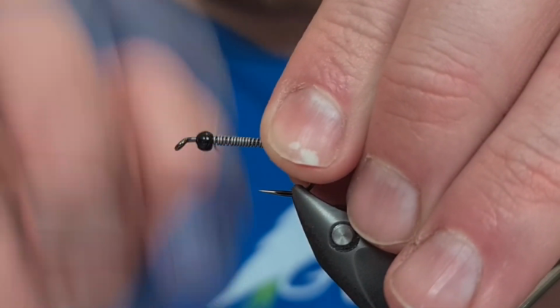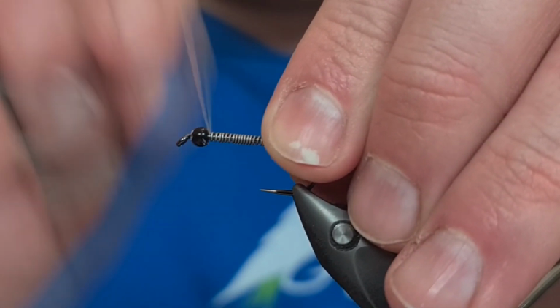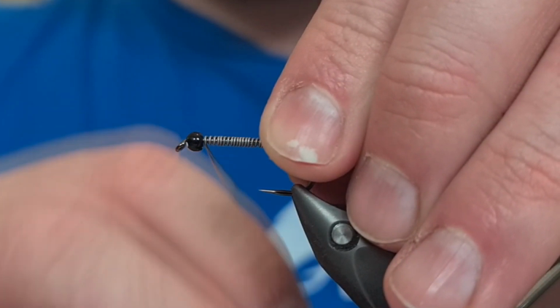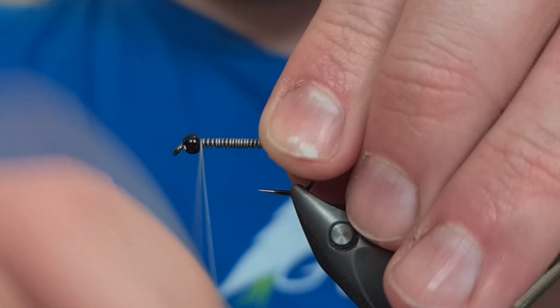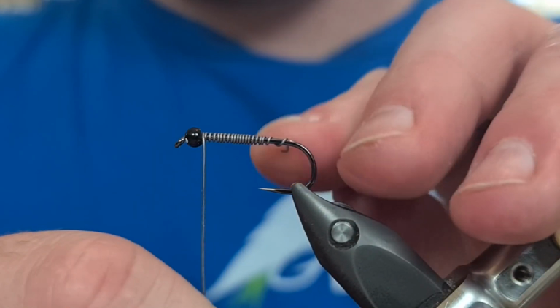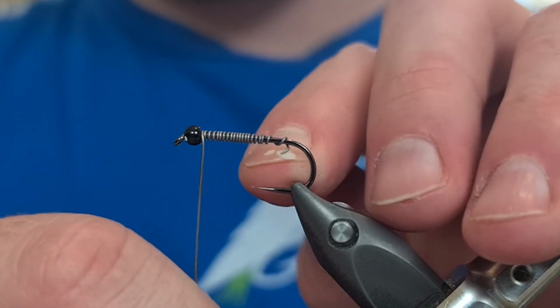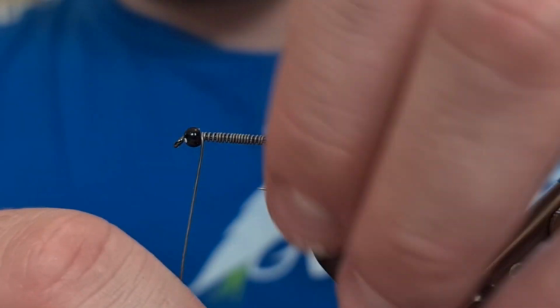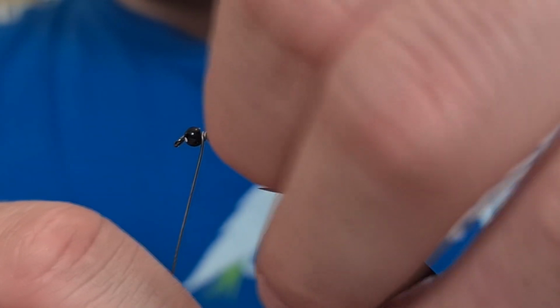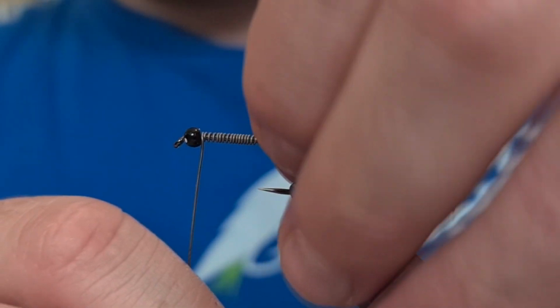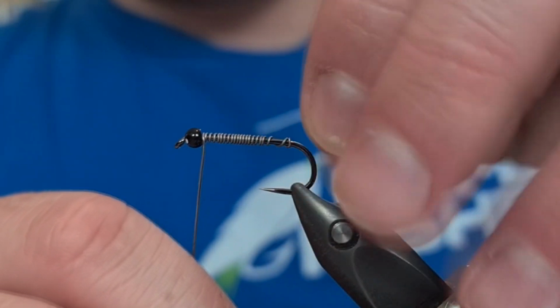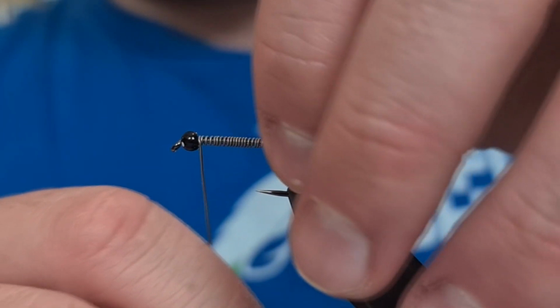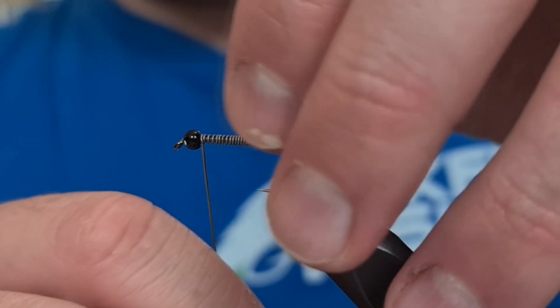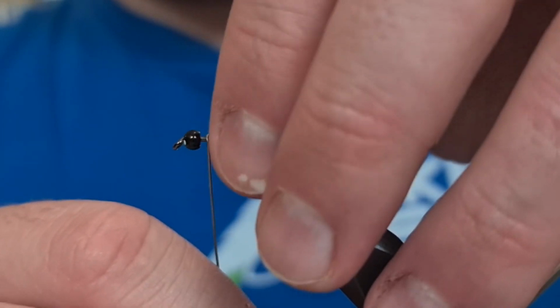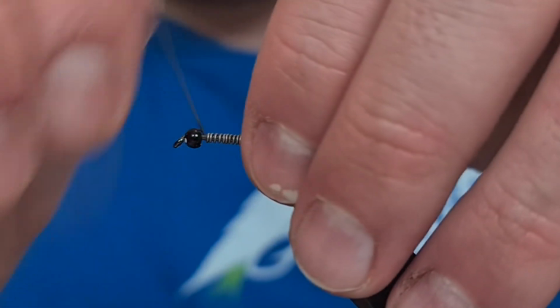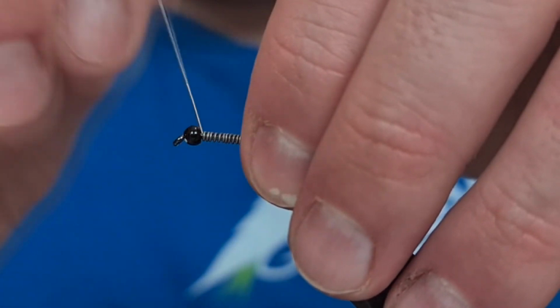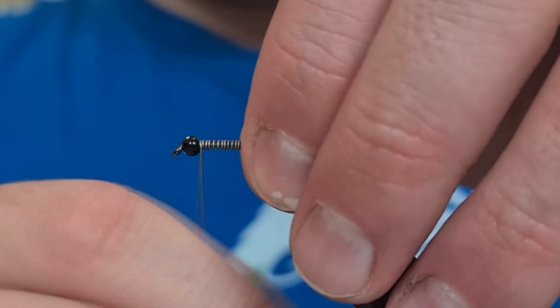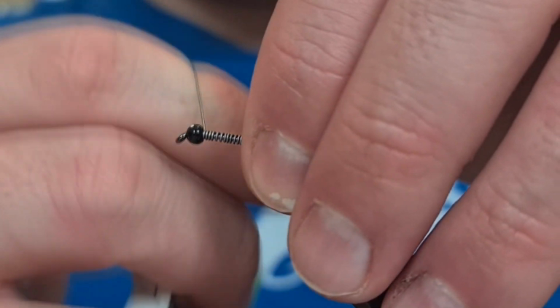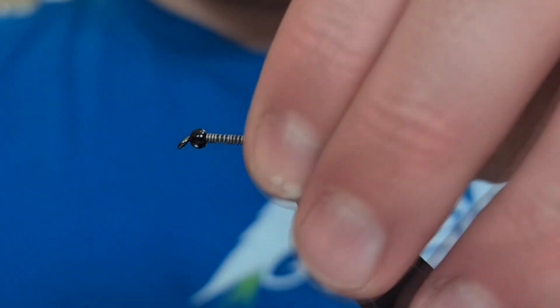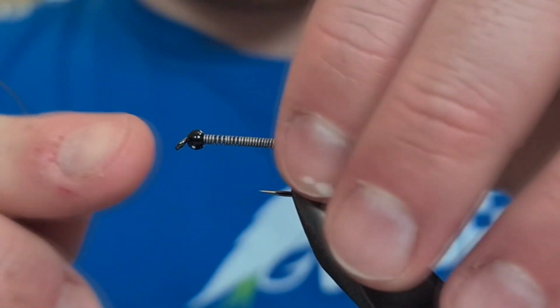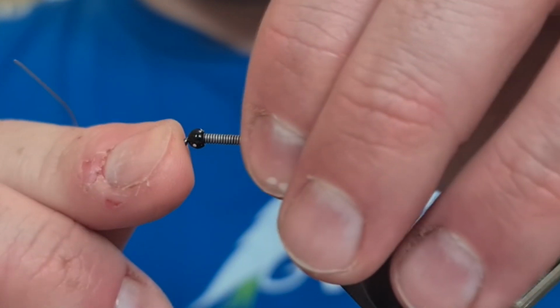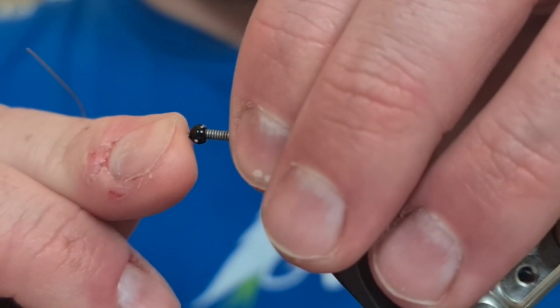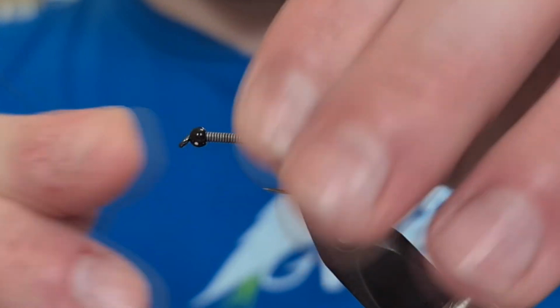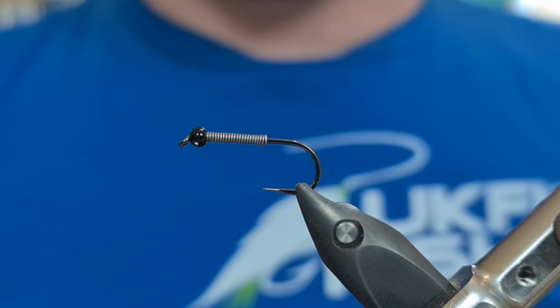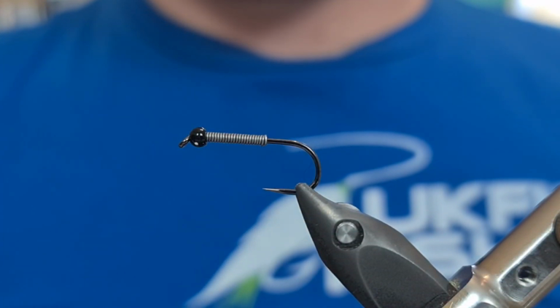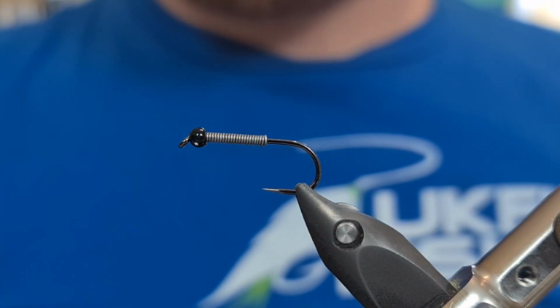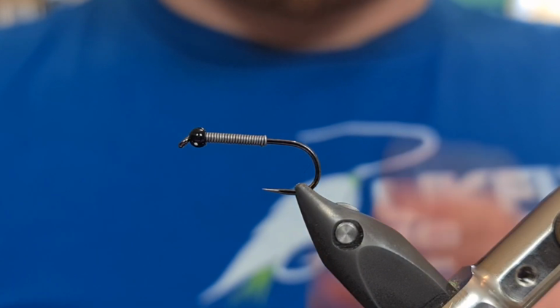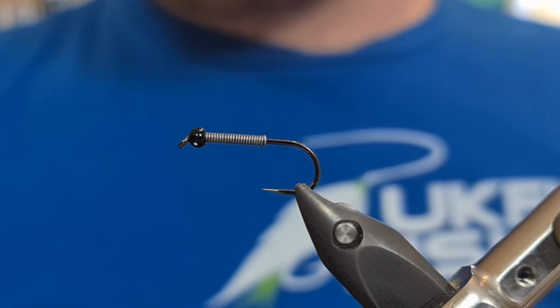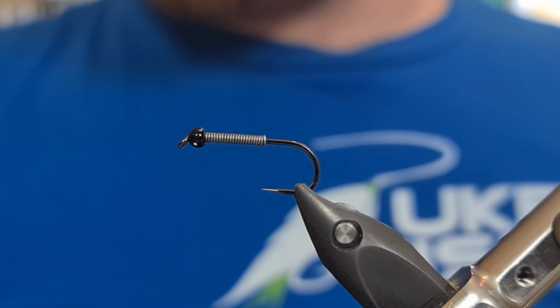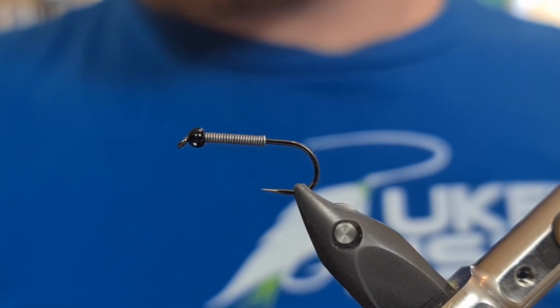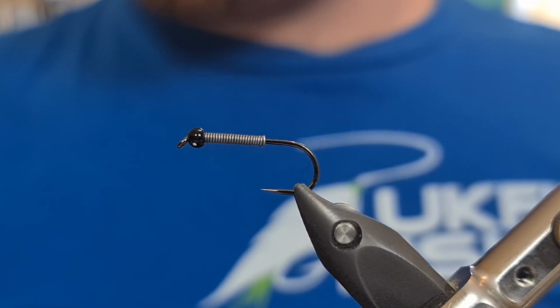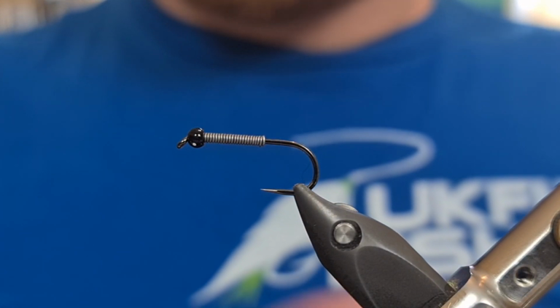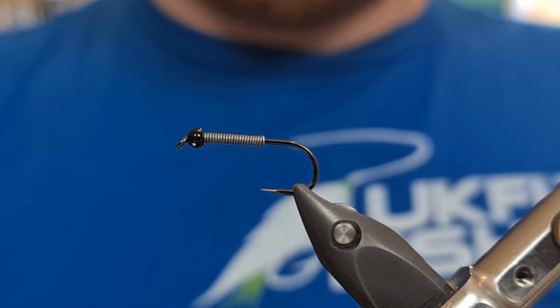Just to add weight to counteract that zonker strip we're going to have on top. I'm just going to fold that bit around at the end, and then a few extra turns, snap away at the front, and then push this into the bead. It's going to keep it nice and secure, and it's going to give us a little area at the back to work with to tie in our materials.